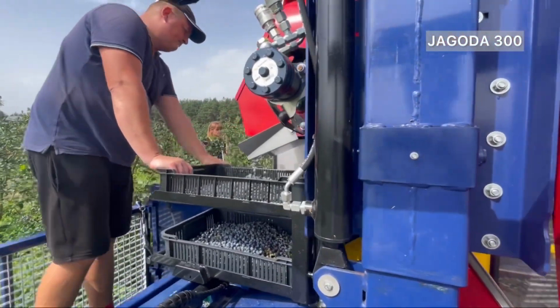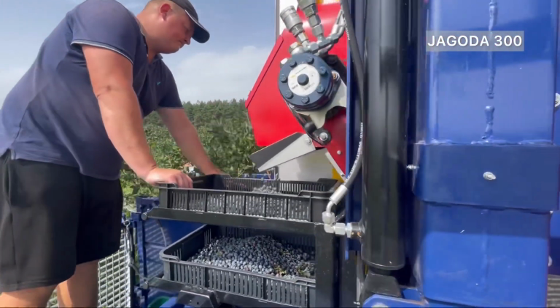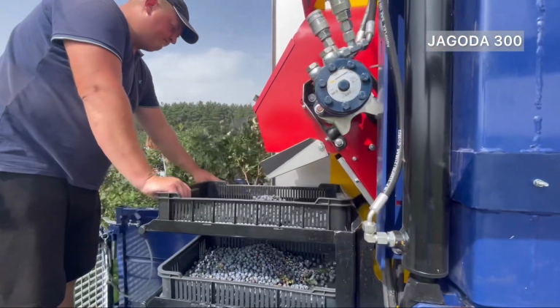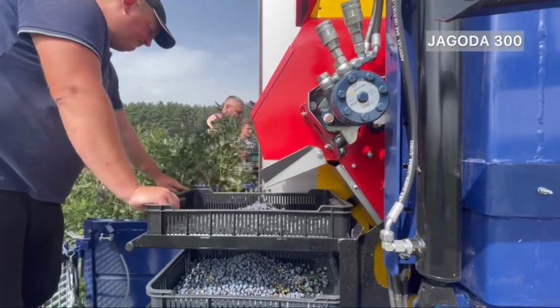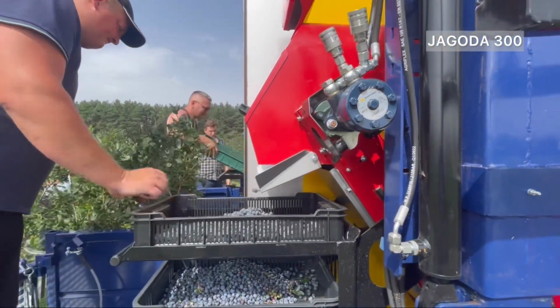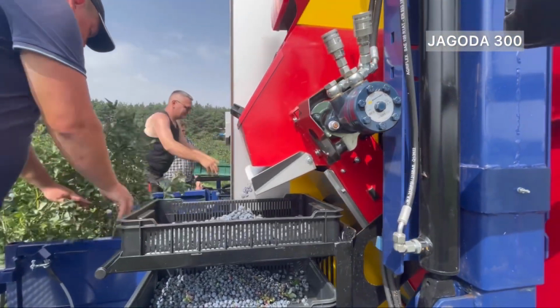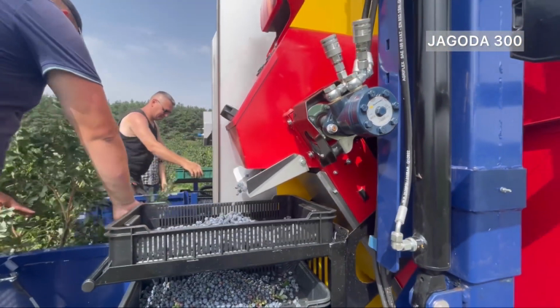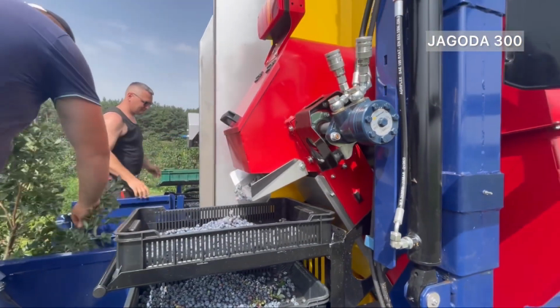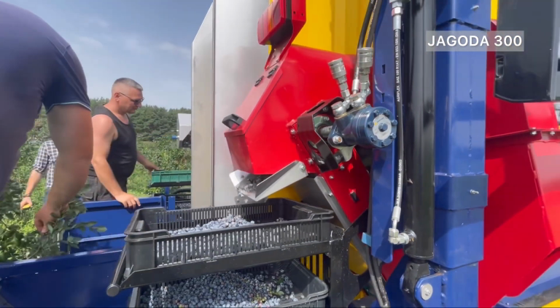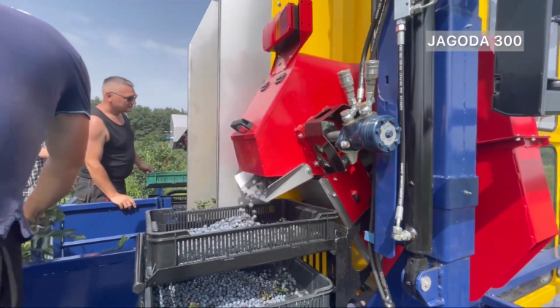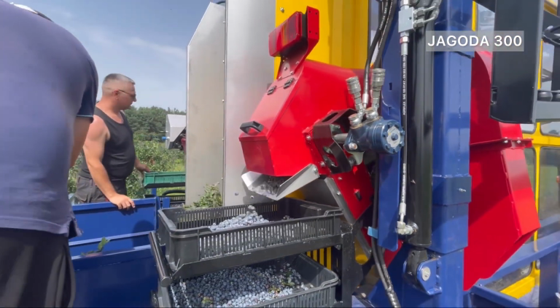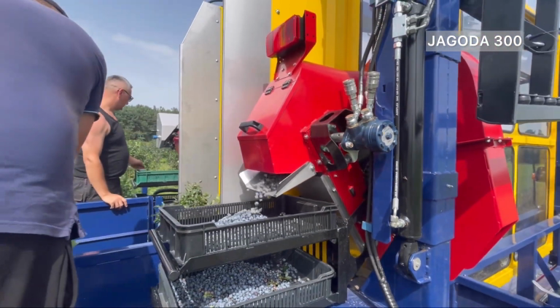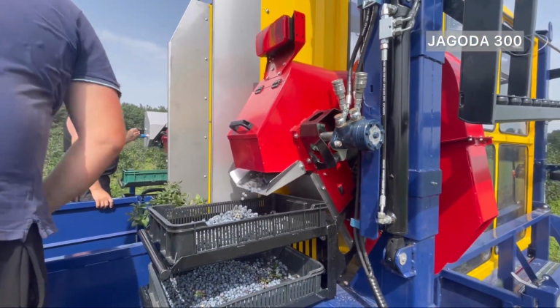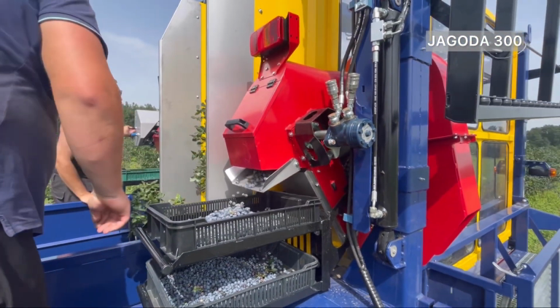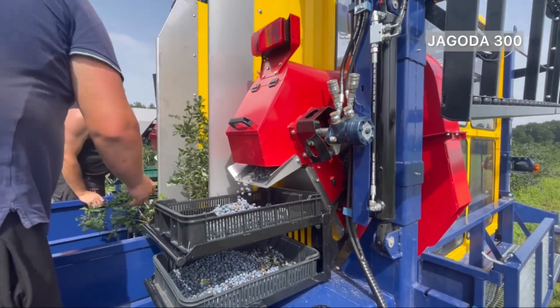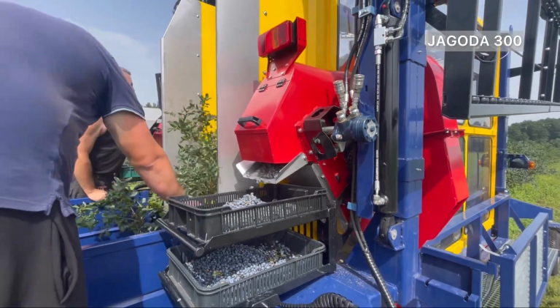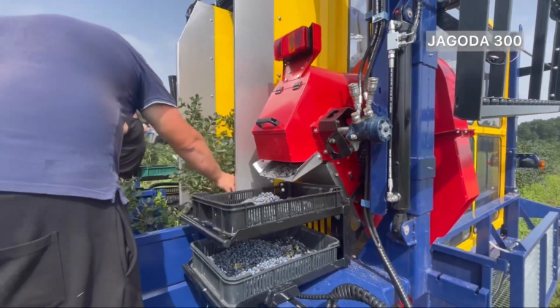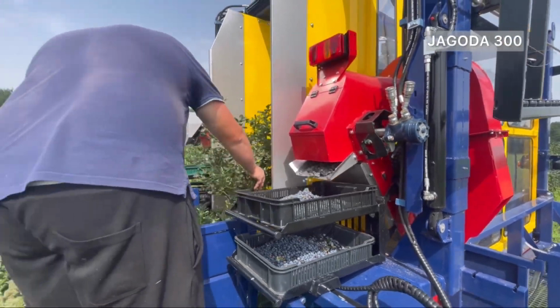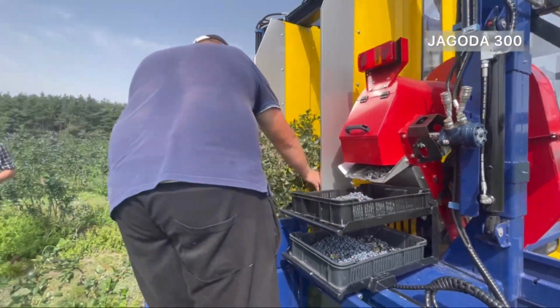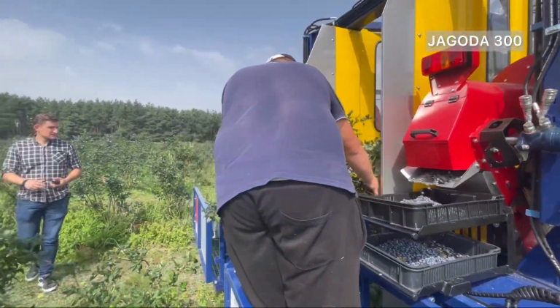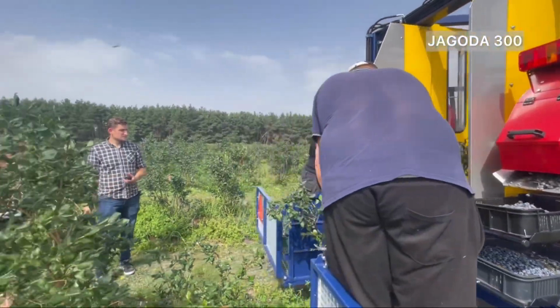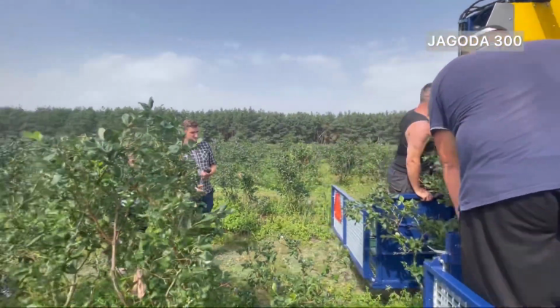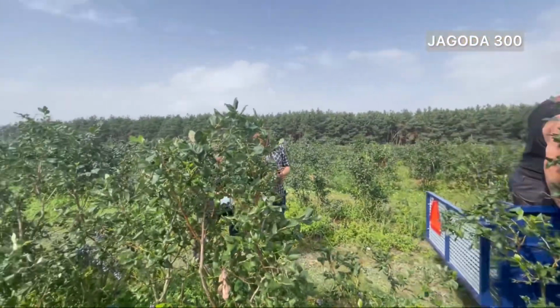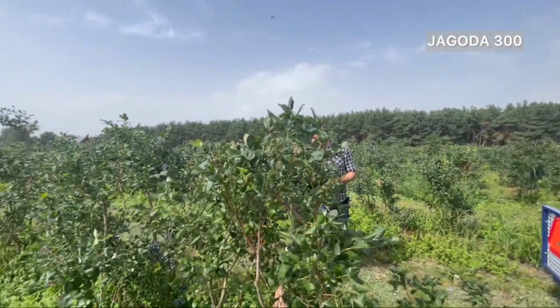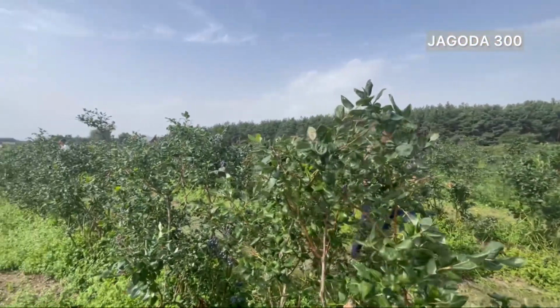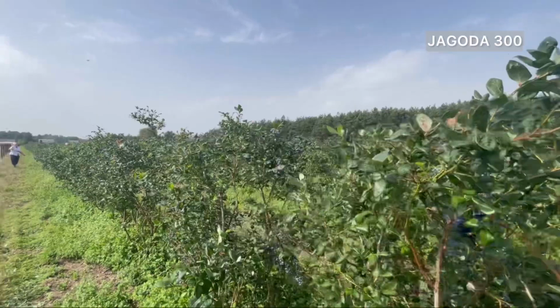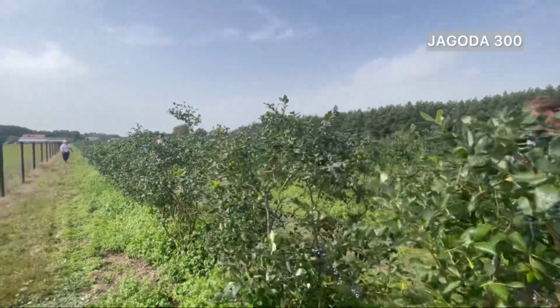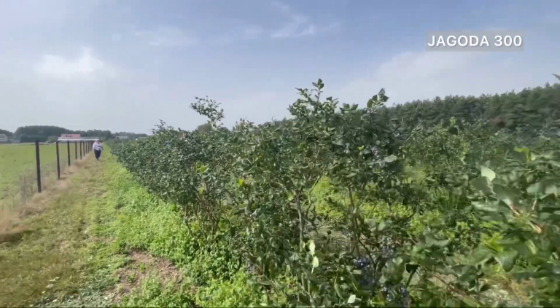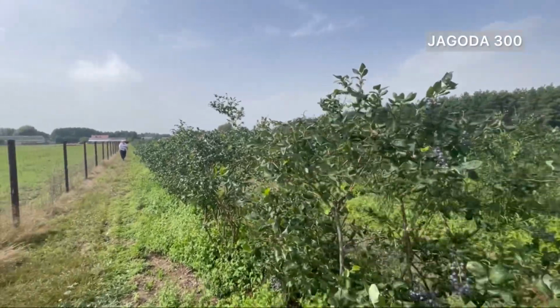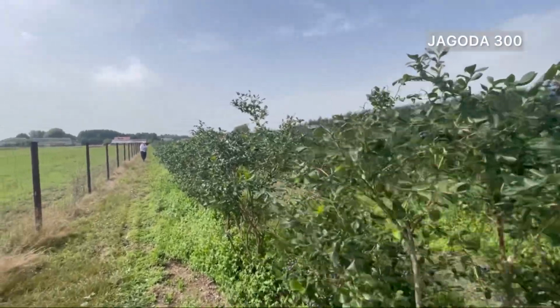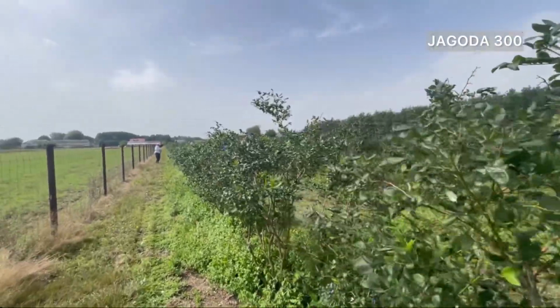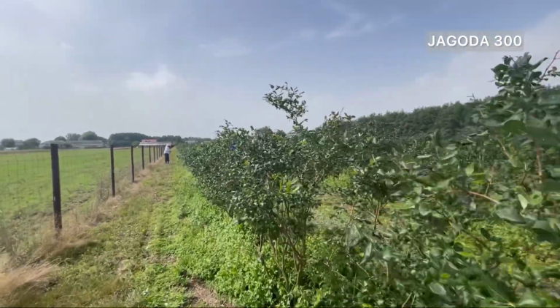The Jagoda 300 also boasts an adjustable hydraulically designed cleaning system that removes leaves and impurities from collected fruits with ease, thanks to its conveyor. It can even reach speeds of up to 1,000 turns per minute.